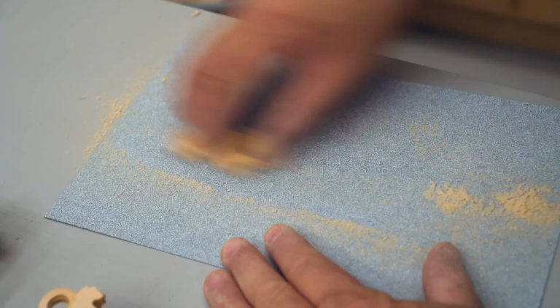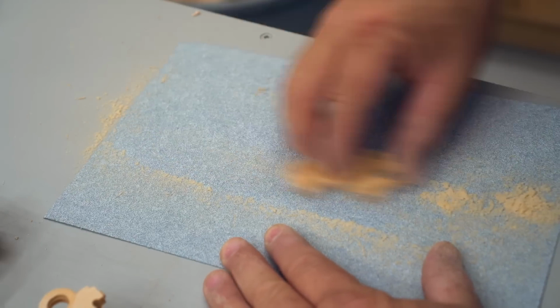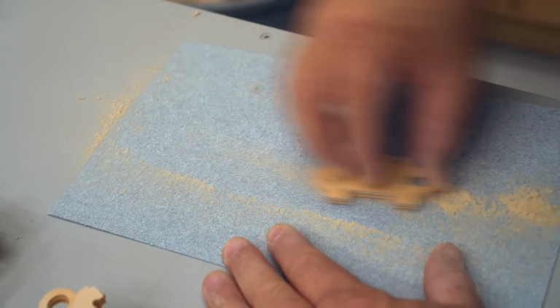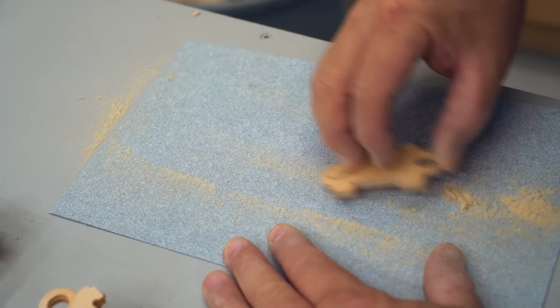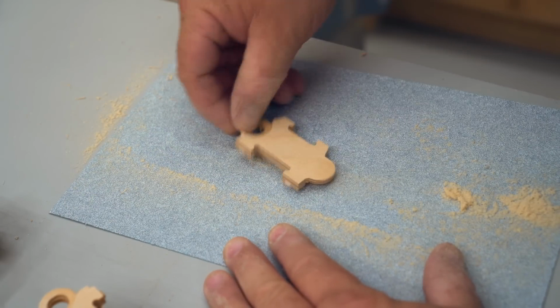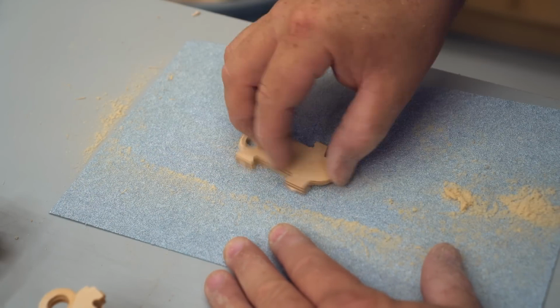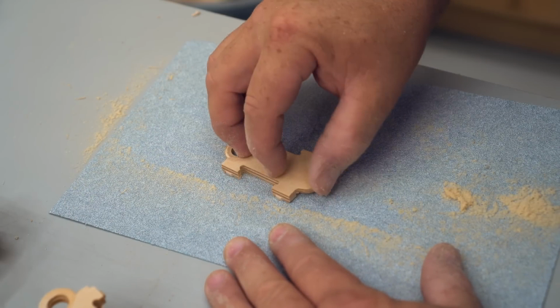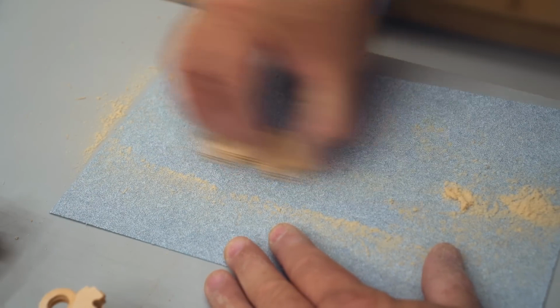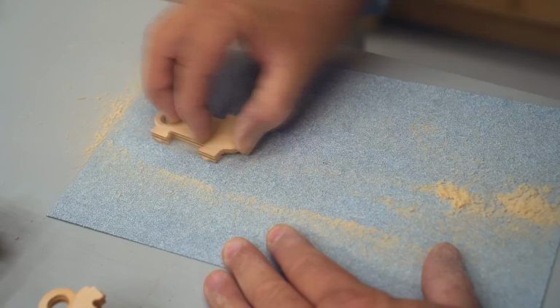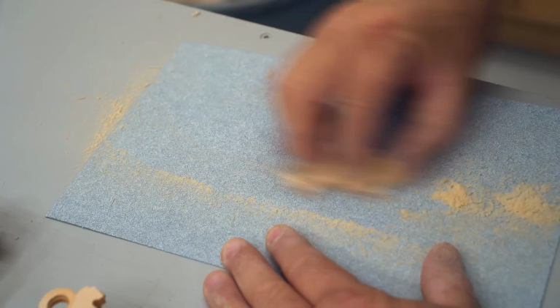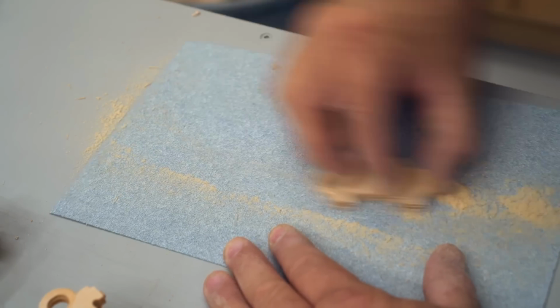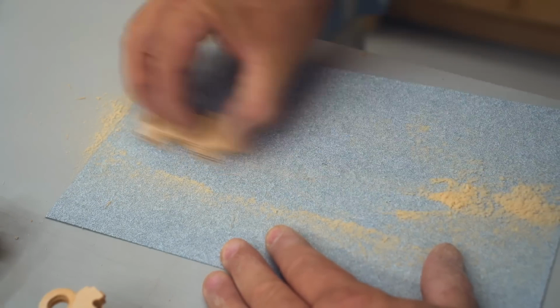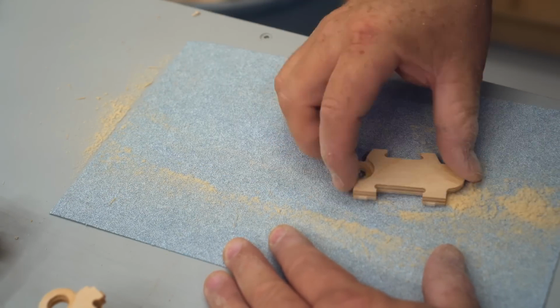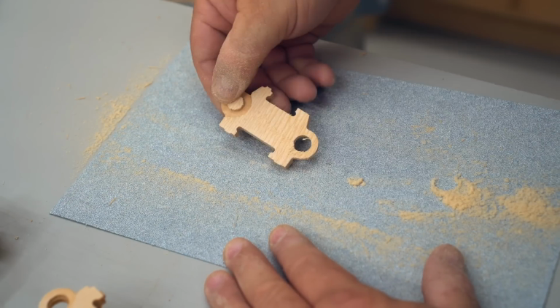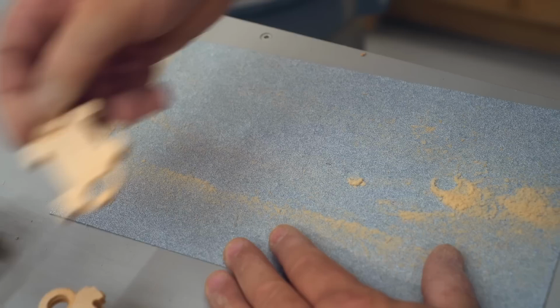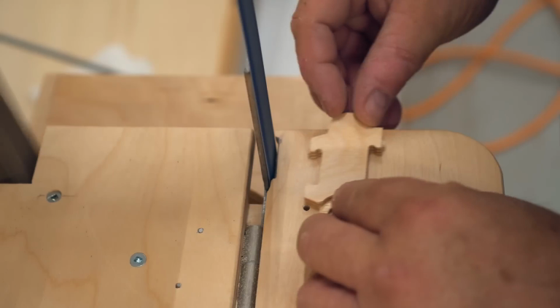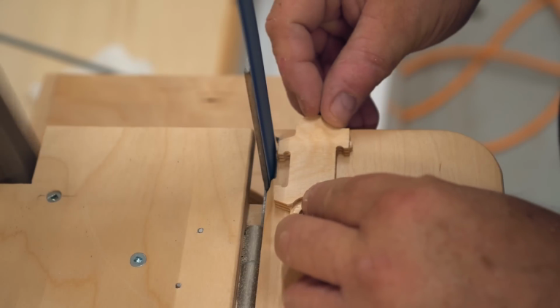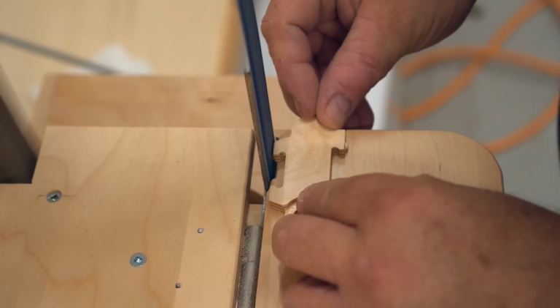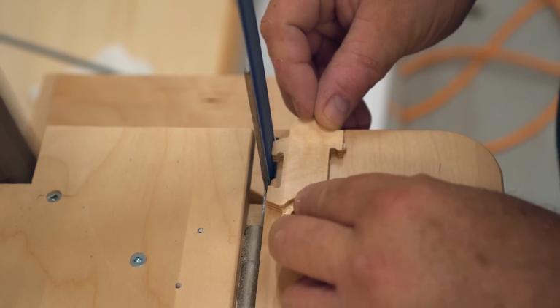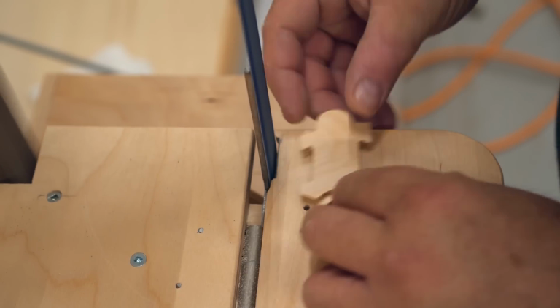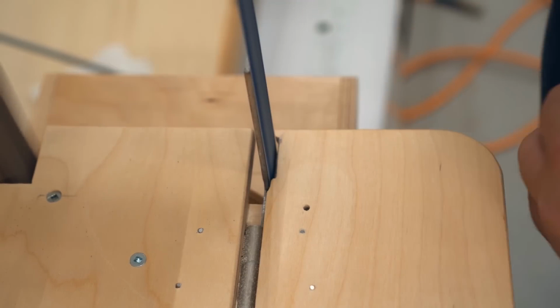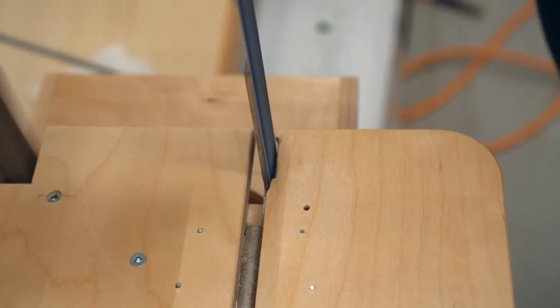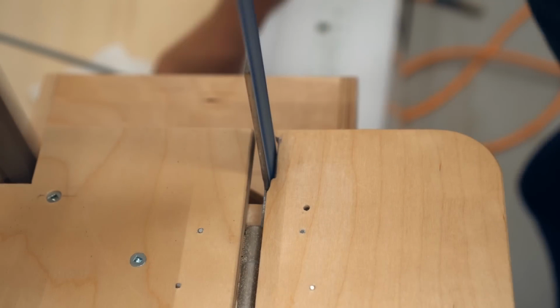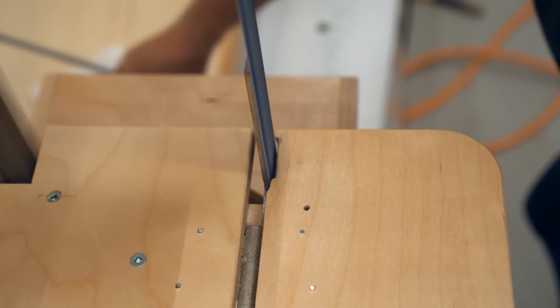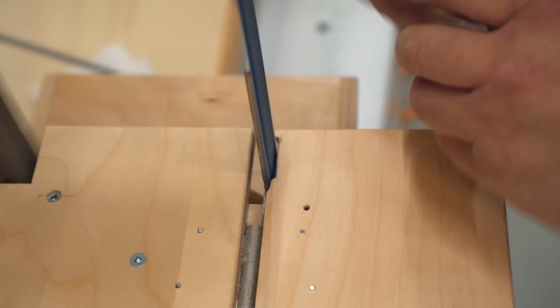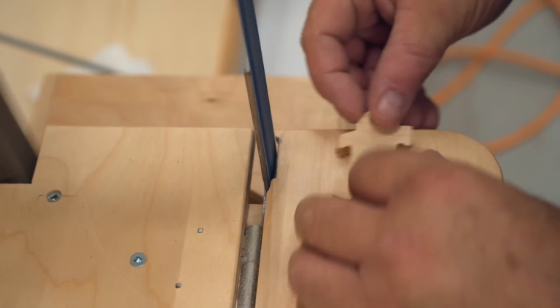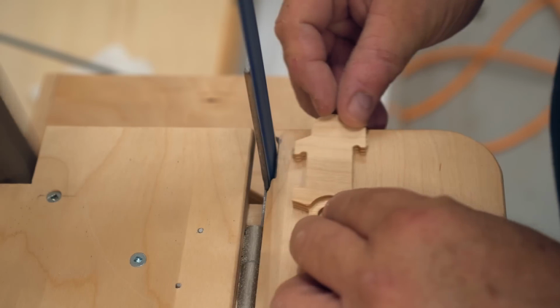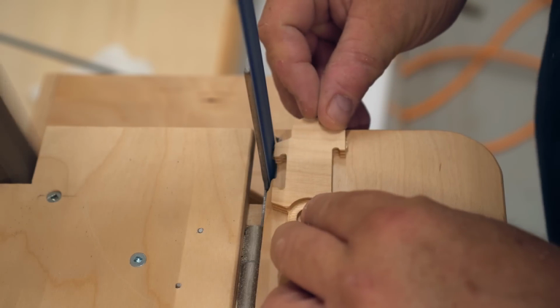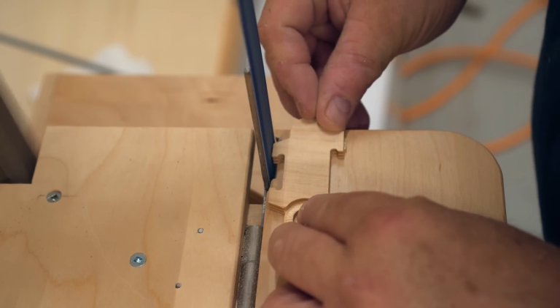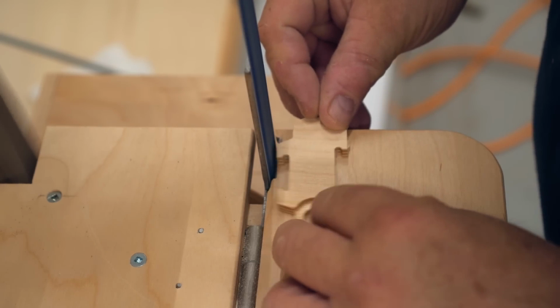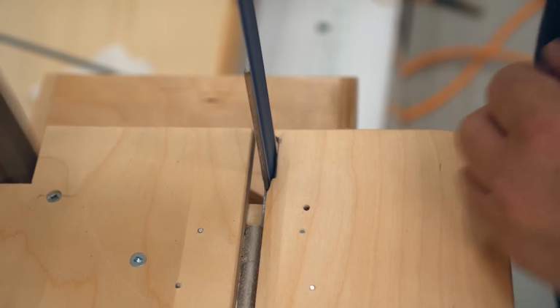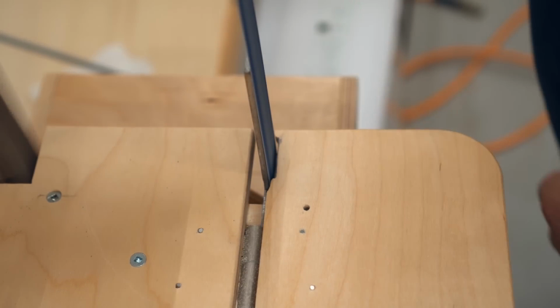Next, a little bit of hand sanding to clean up the faces and get rid of the fuzzies. I also started grinding tabs off but only on the top. I had the strange idea that I would sand the tabs off on the bottom after the chain is assembled, but that turned out to be not a very good idea.